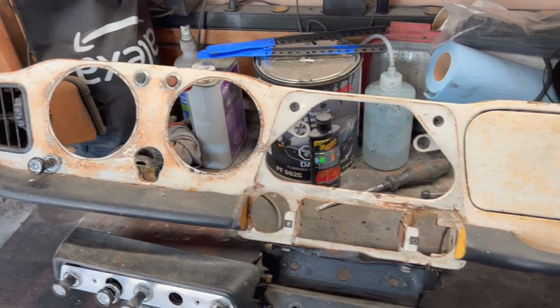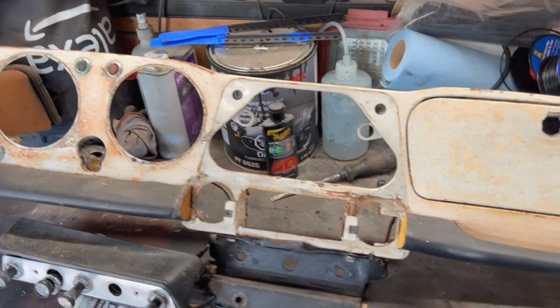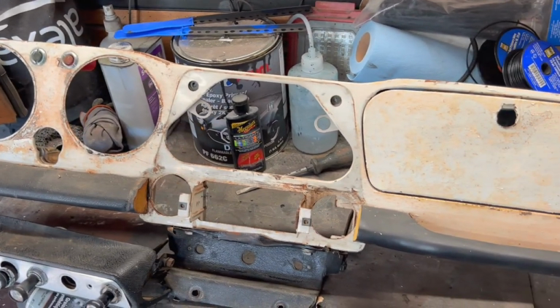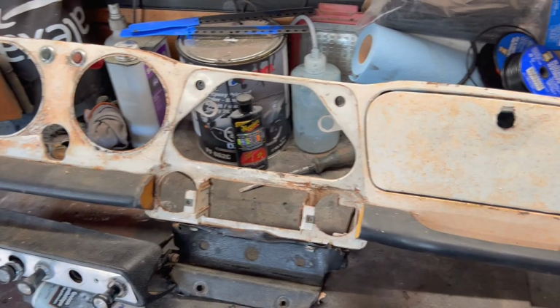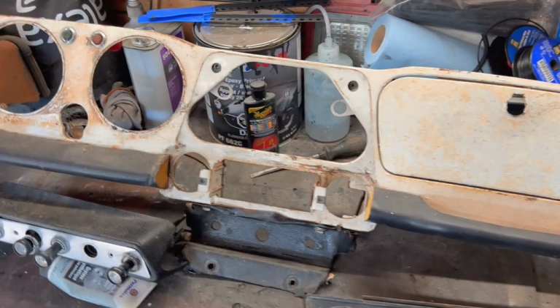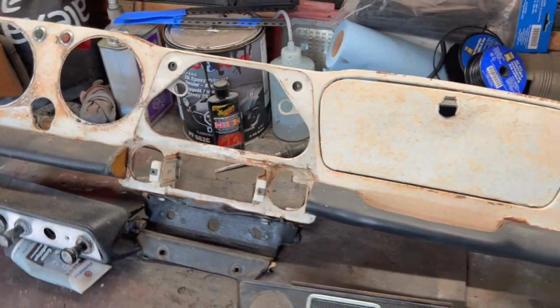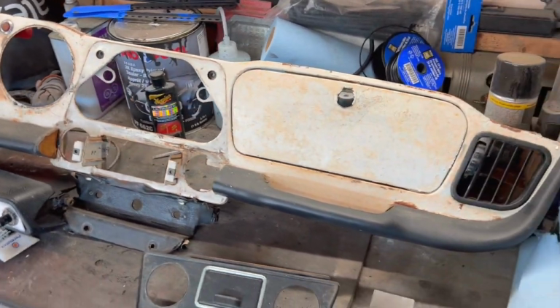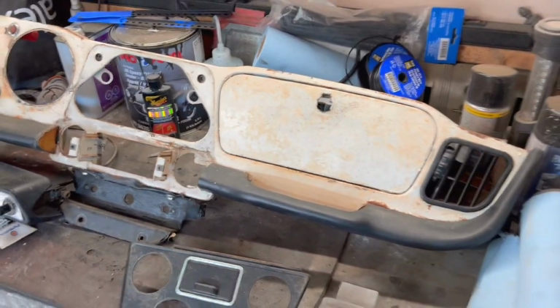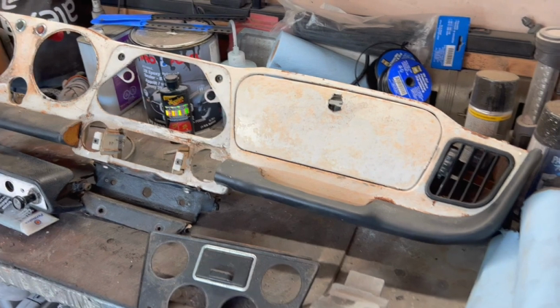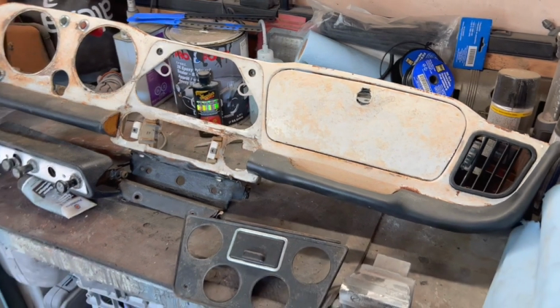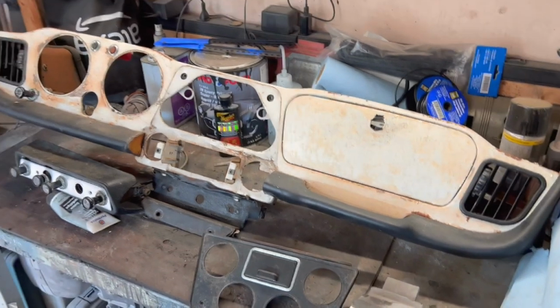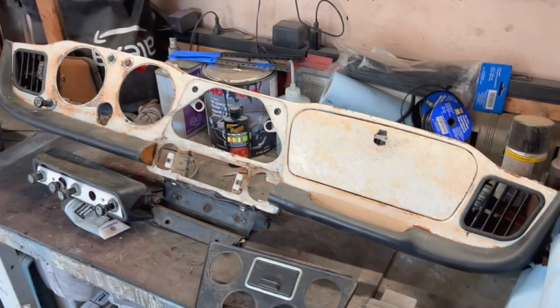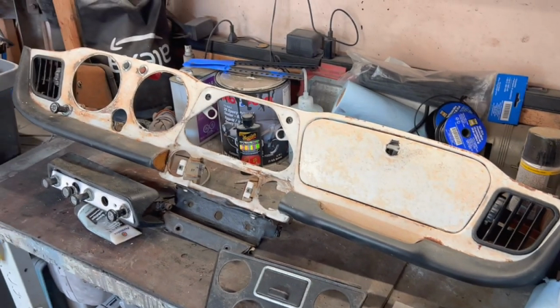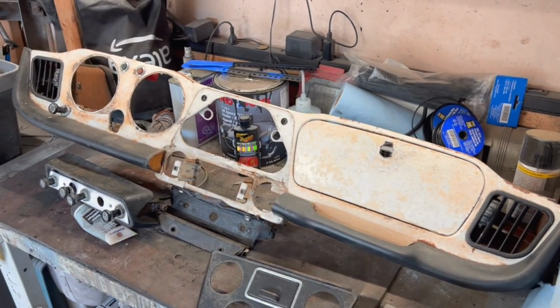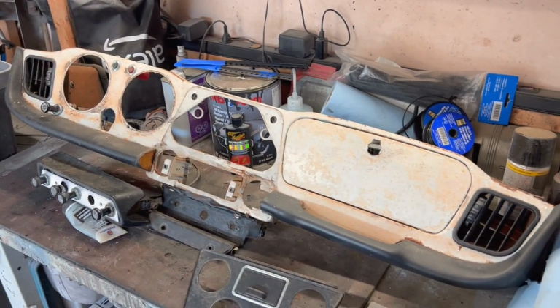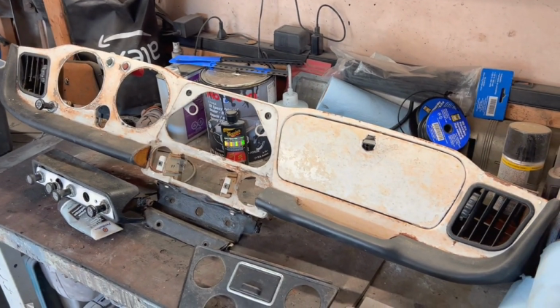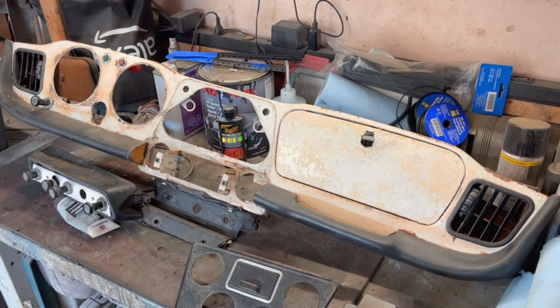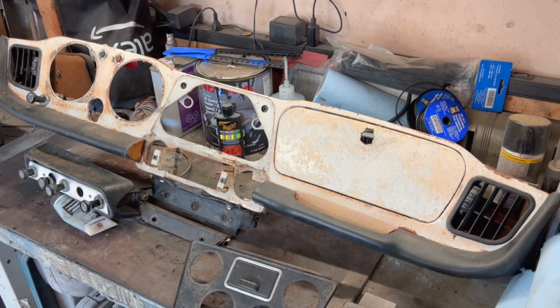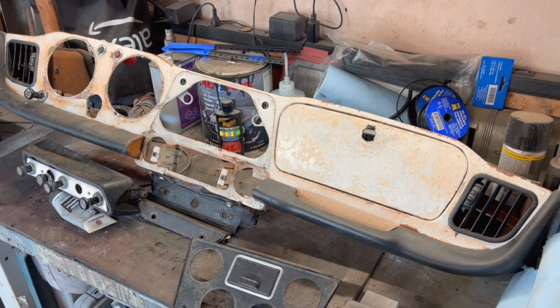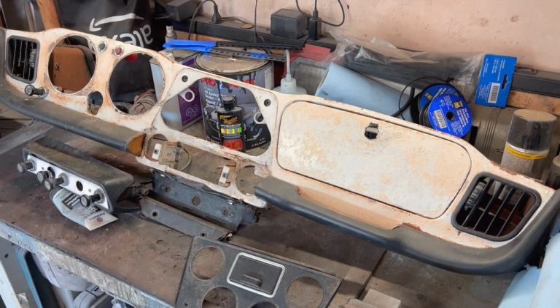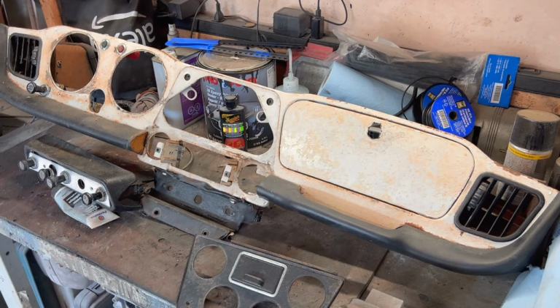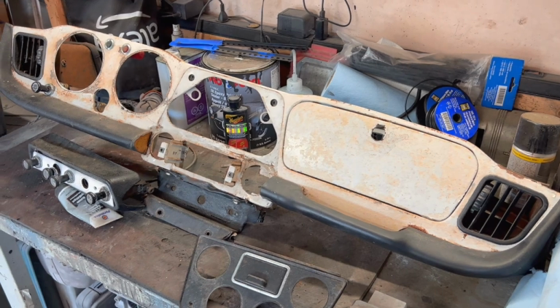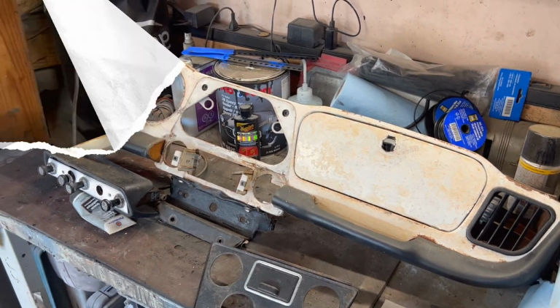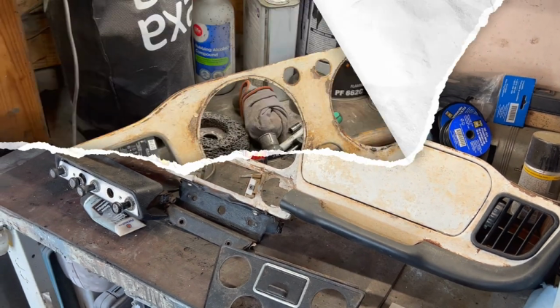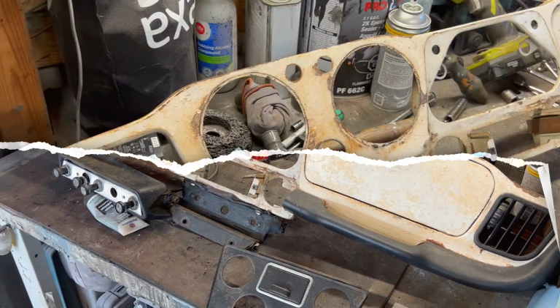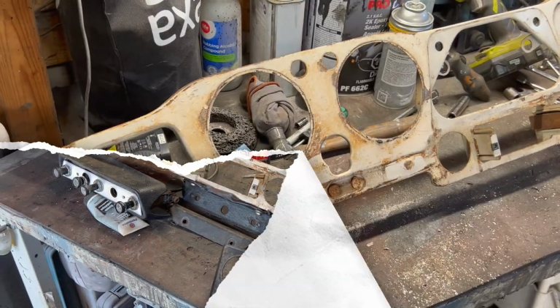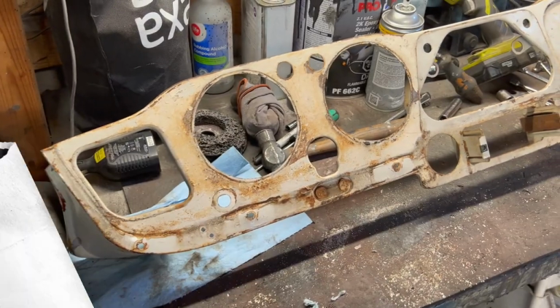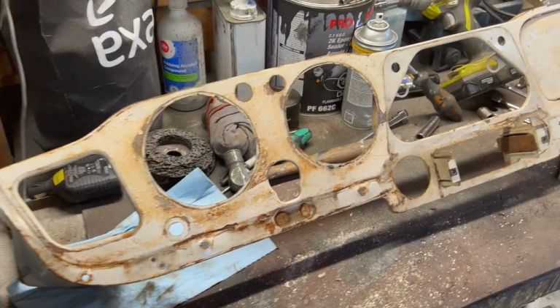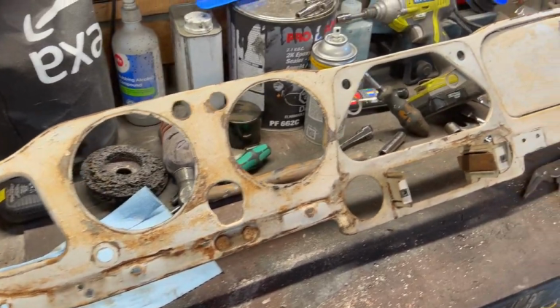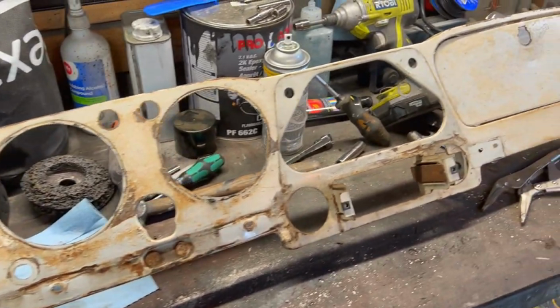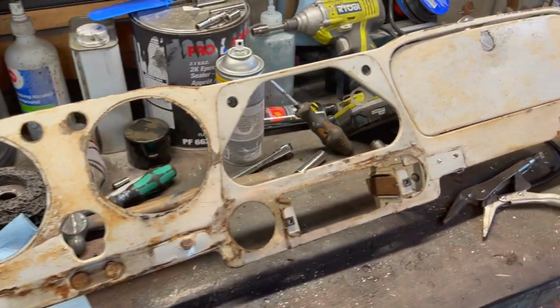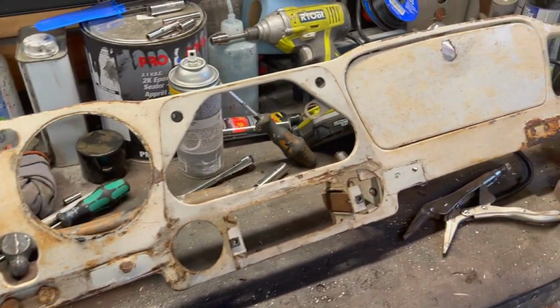Before we get into stripping it — so here is your before, and we'll come back during the process and show you the after. After about an hour or so the dash is completely disassembled.